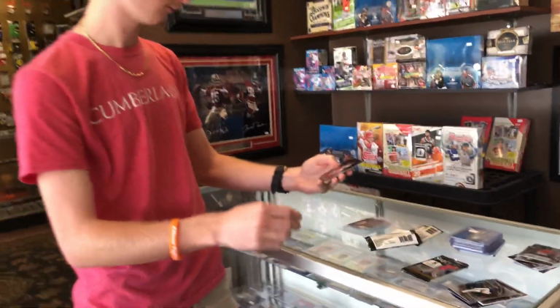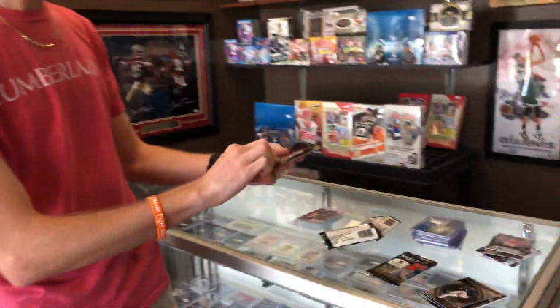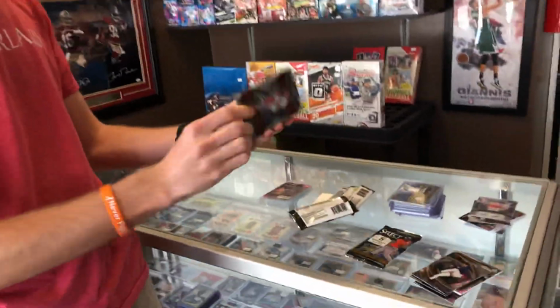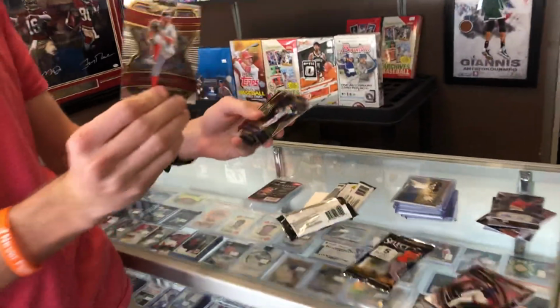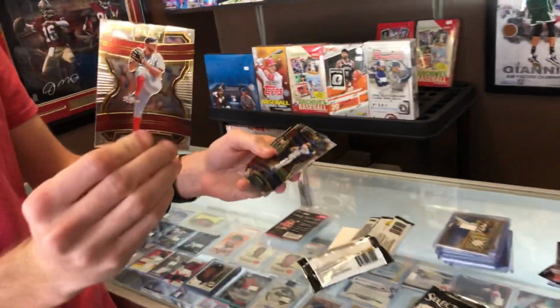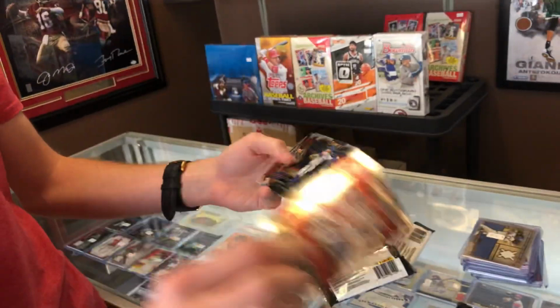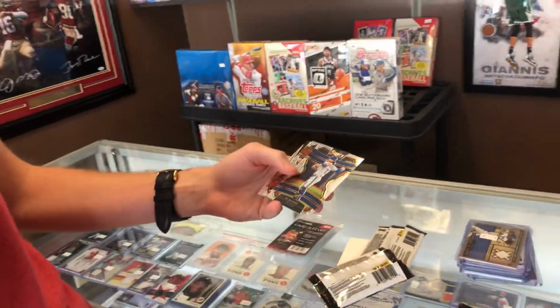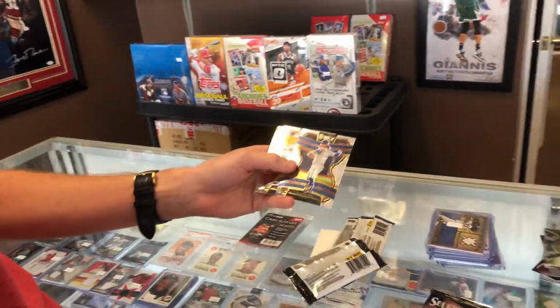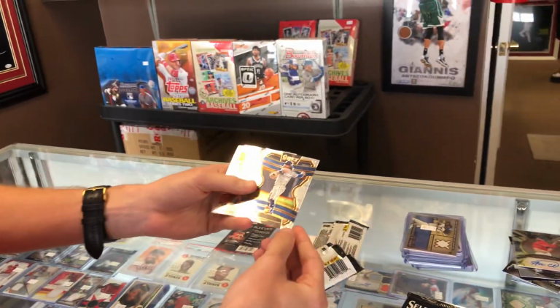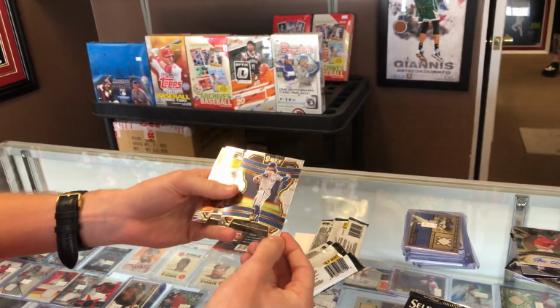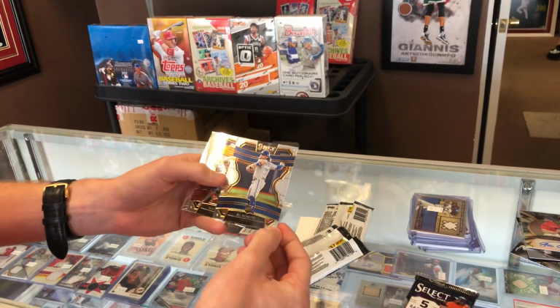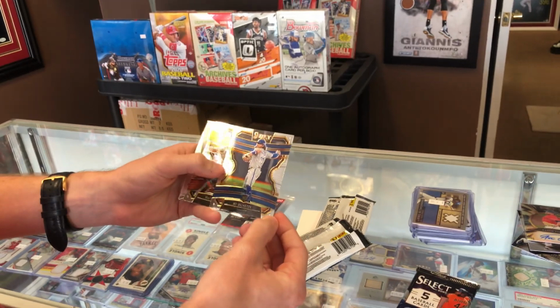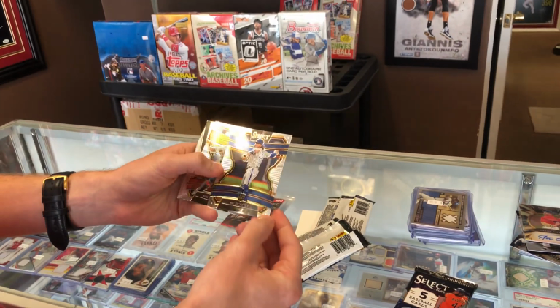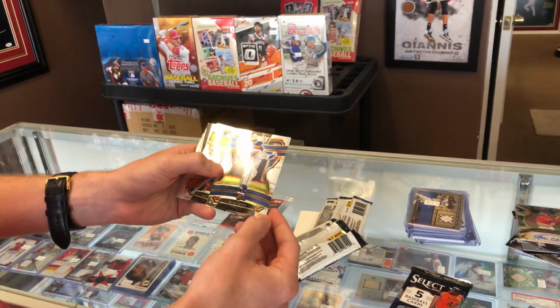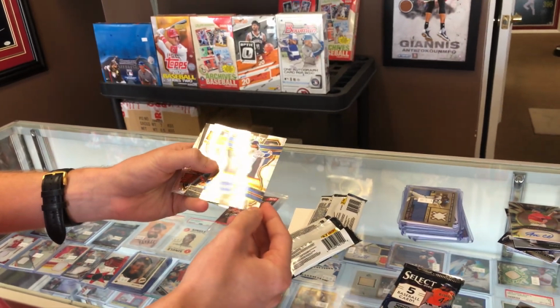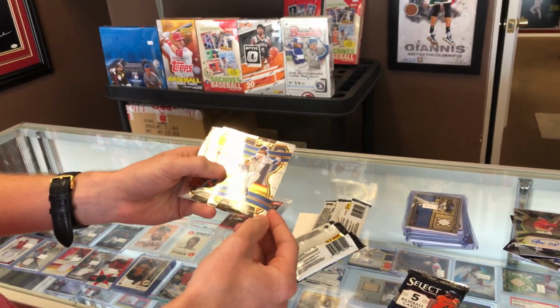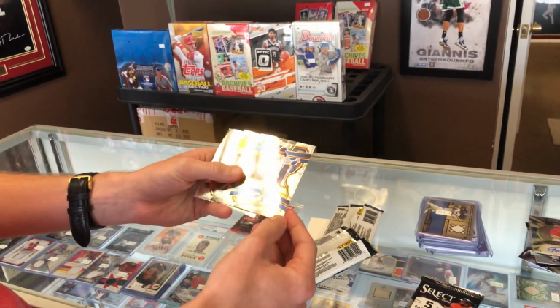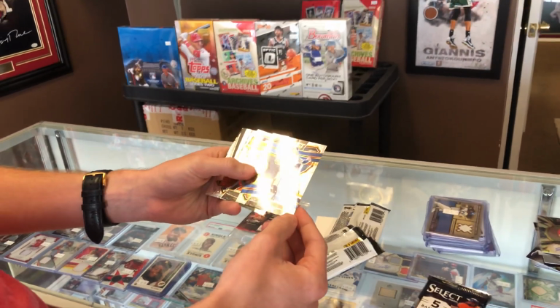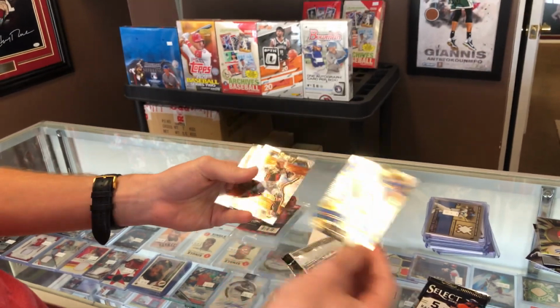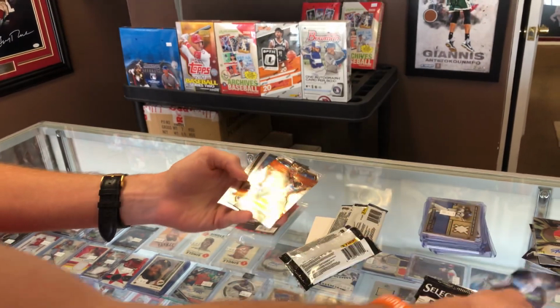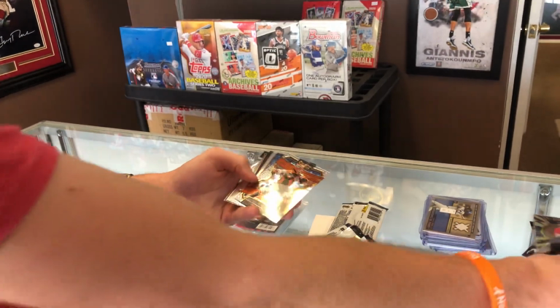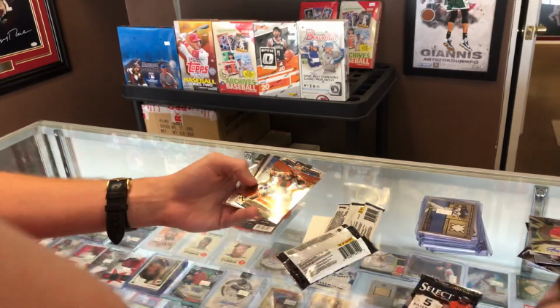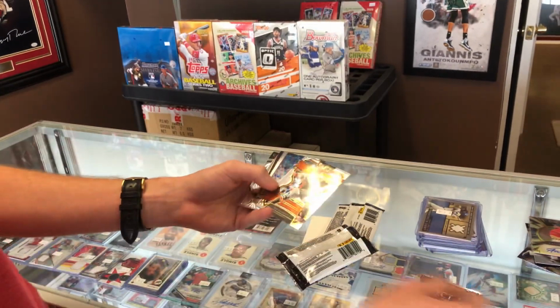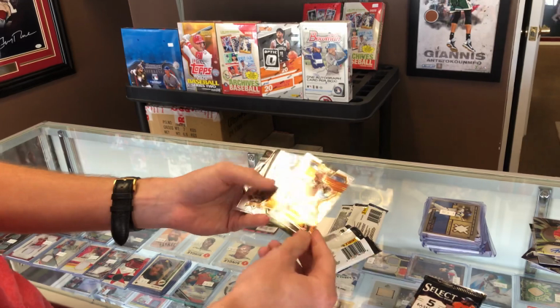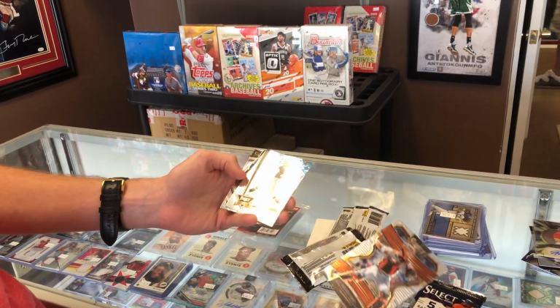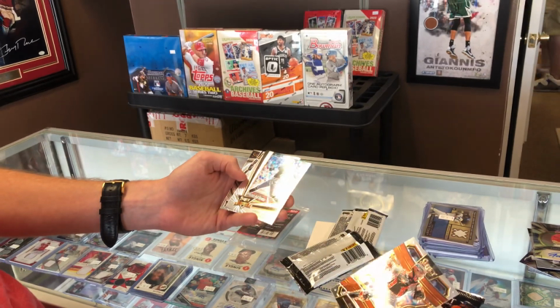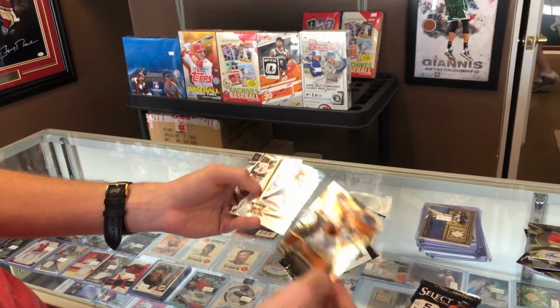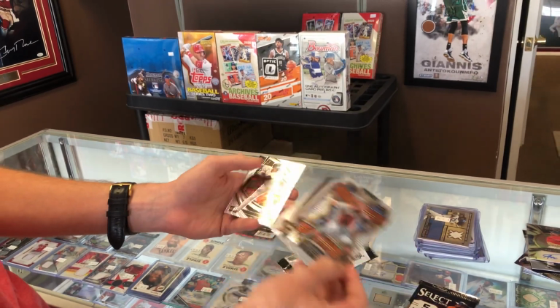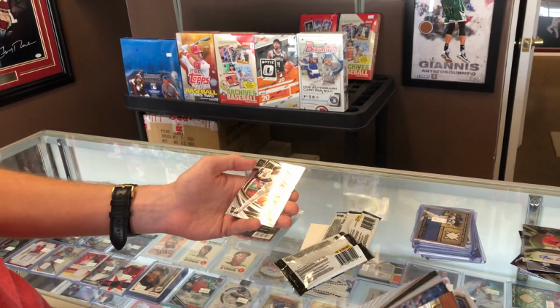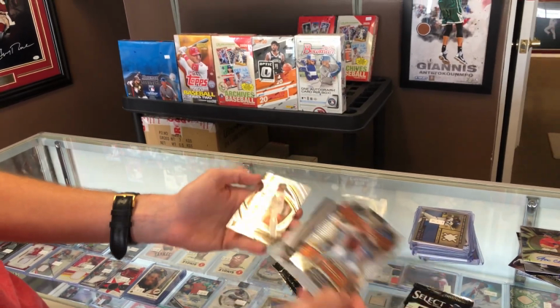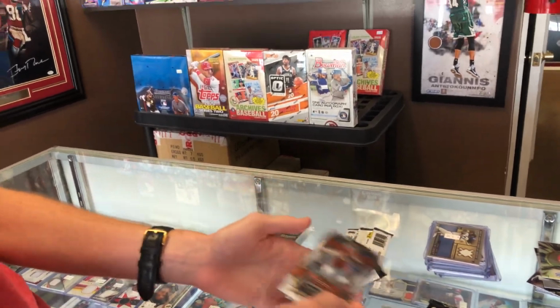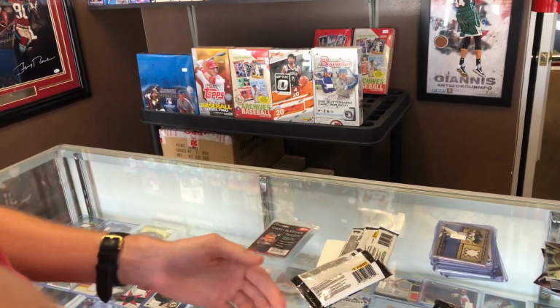Got Steven Strasburg. Oh nice, Boba Shett rookie — he just got activated today, so that's pretty nice. He was doing very good before he got hurt. There's a Yelich and a Jalen Davis rookie.